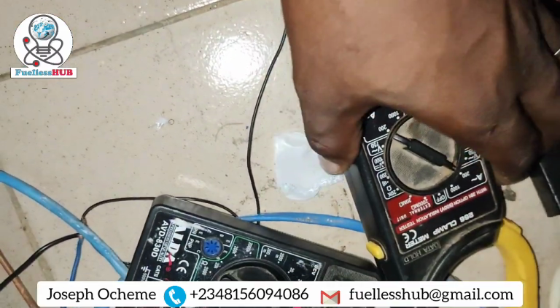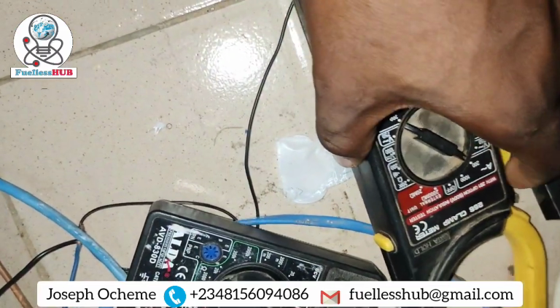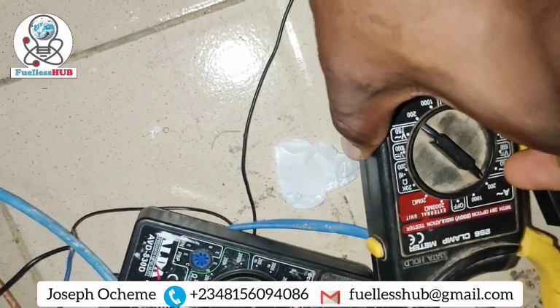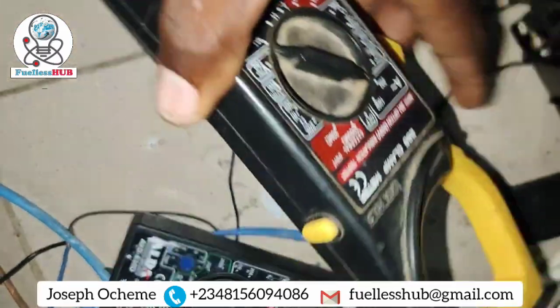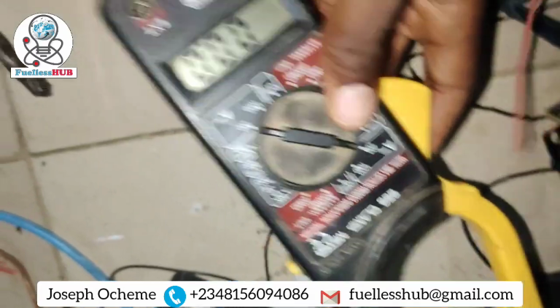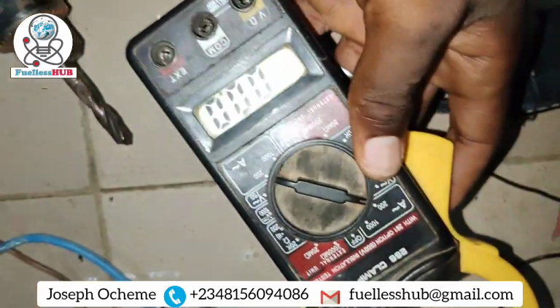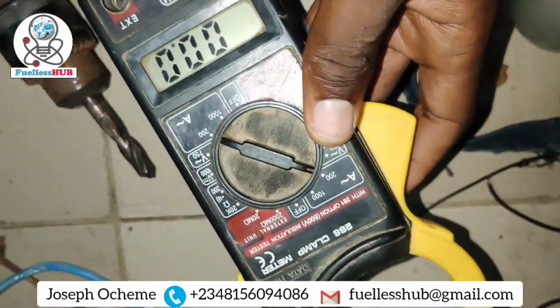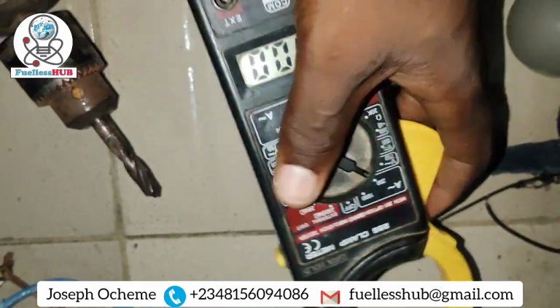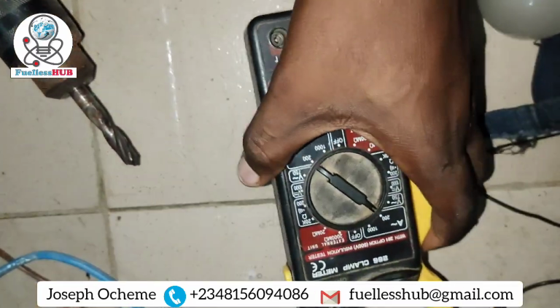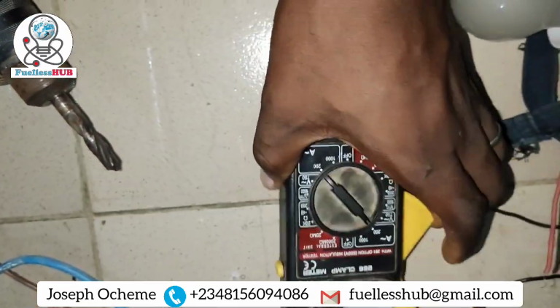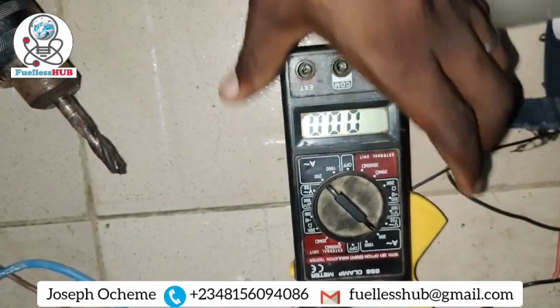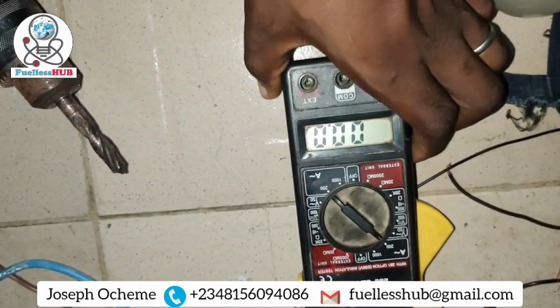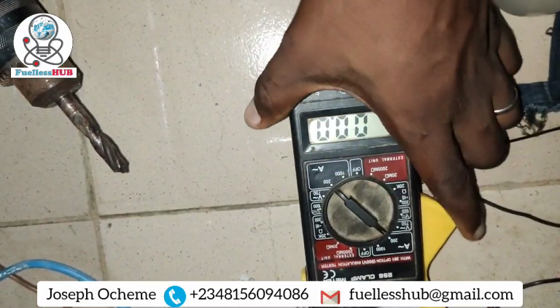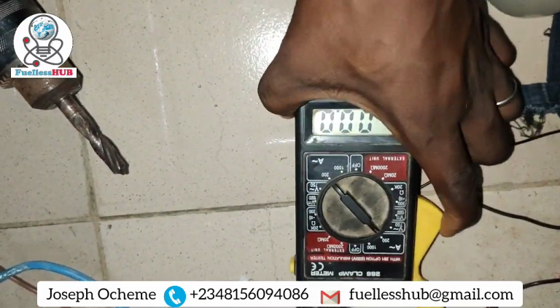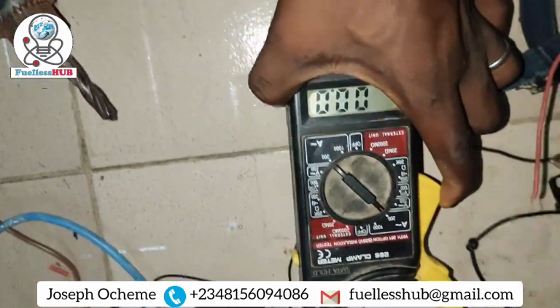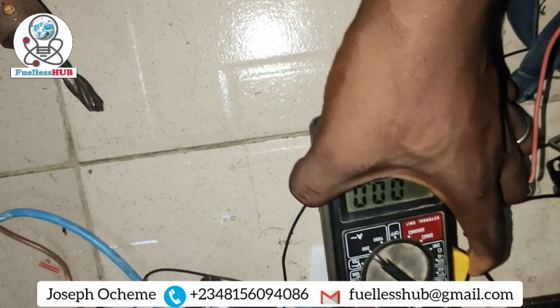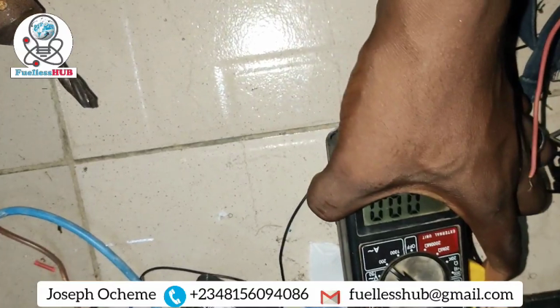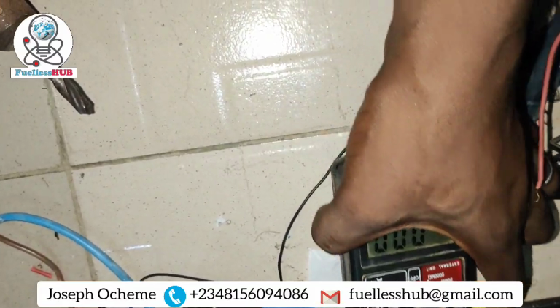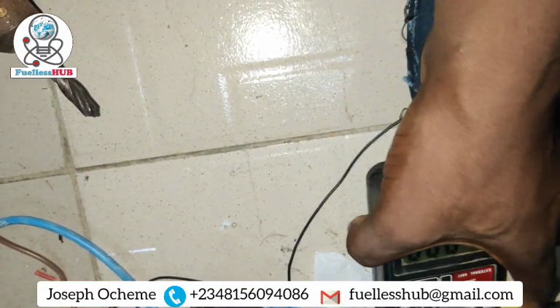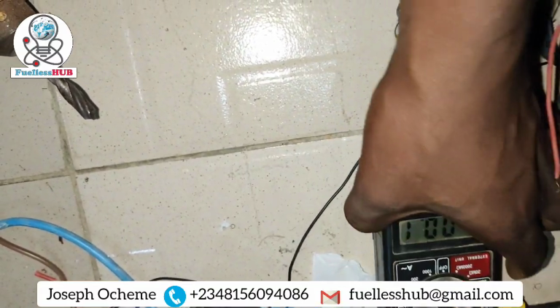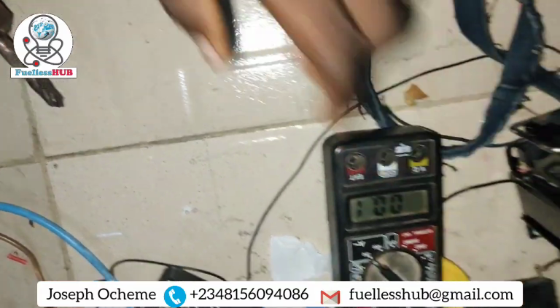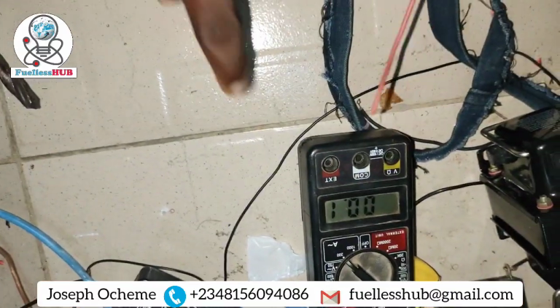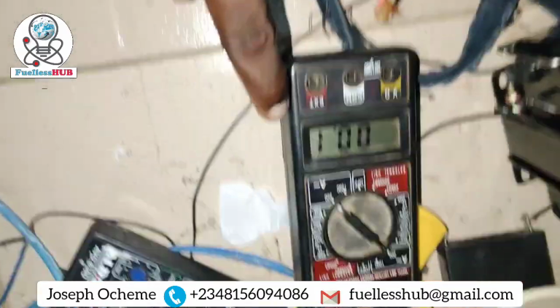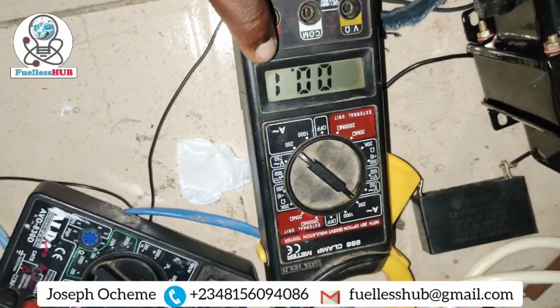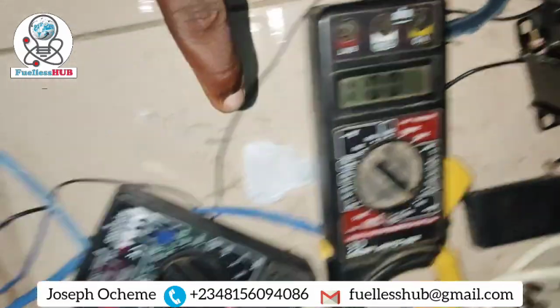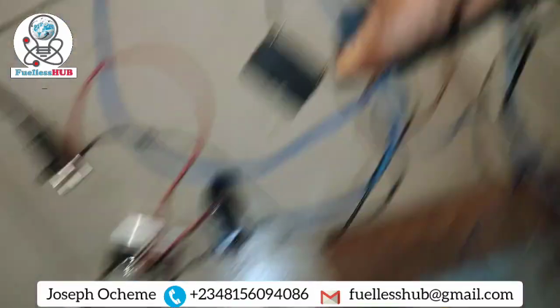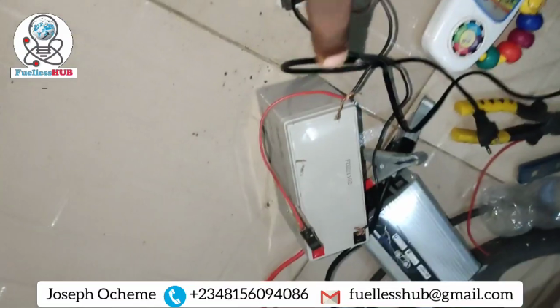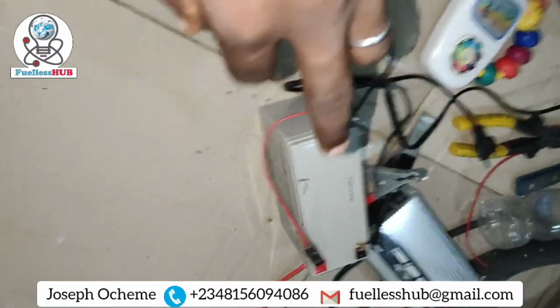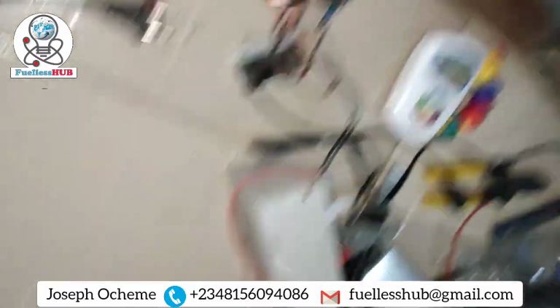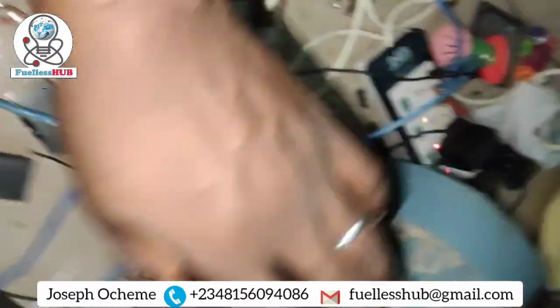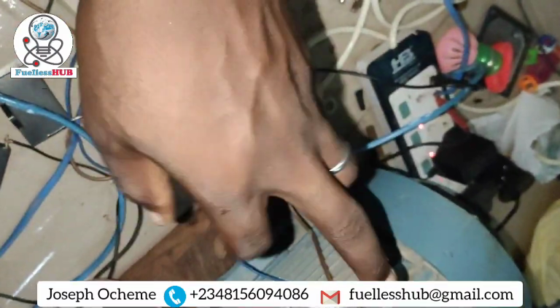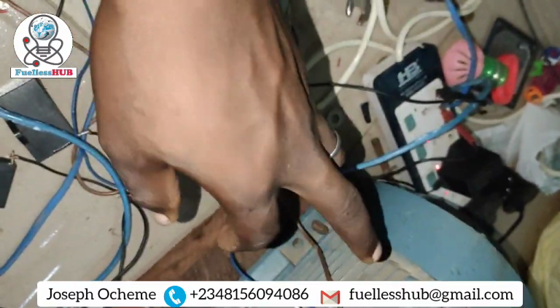You can see if I remove it there's nothing, but once I bring it back, it's consuming 1 amp. So I'm also charging a battery here with this same transformer.